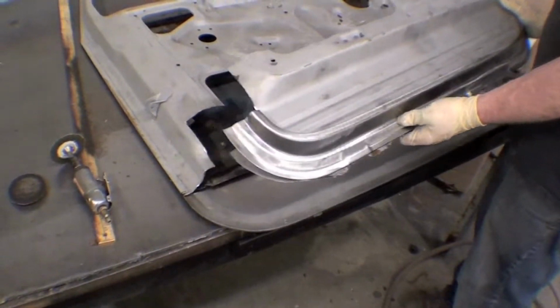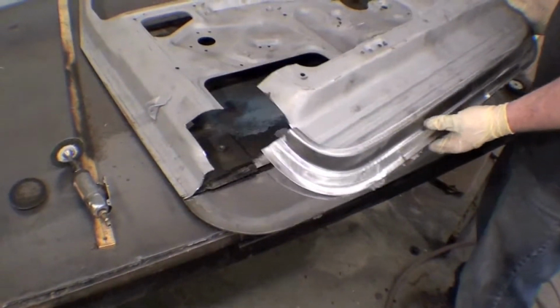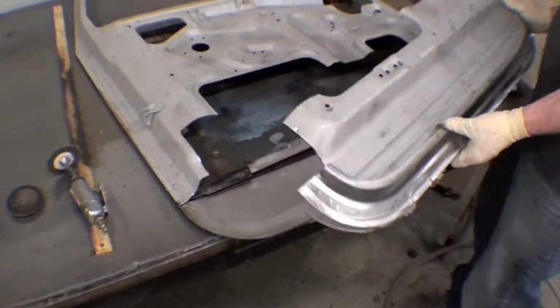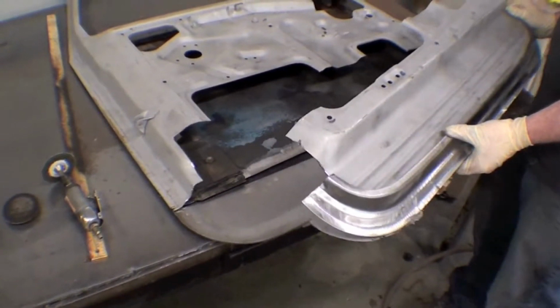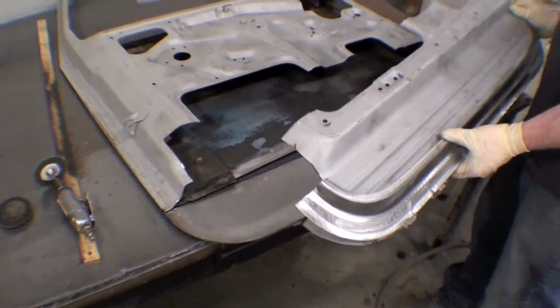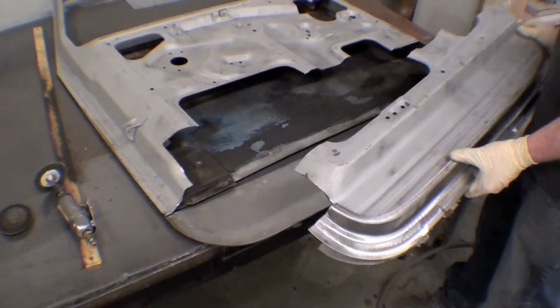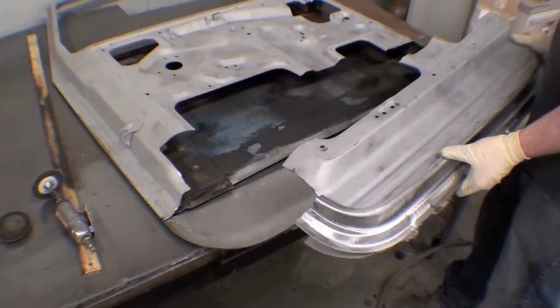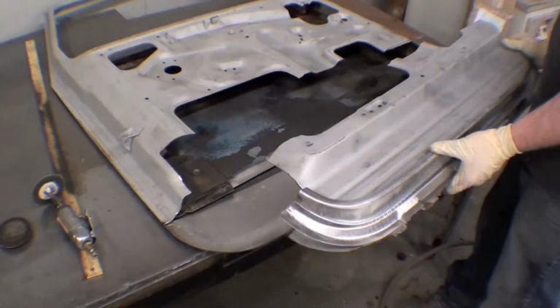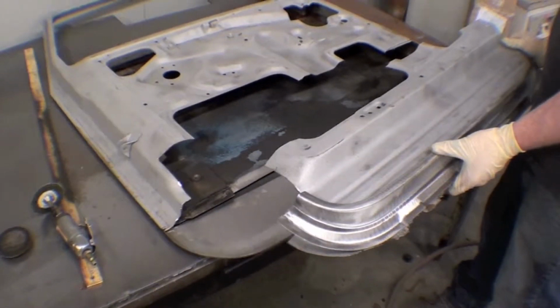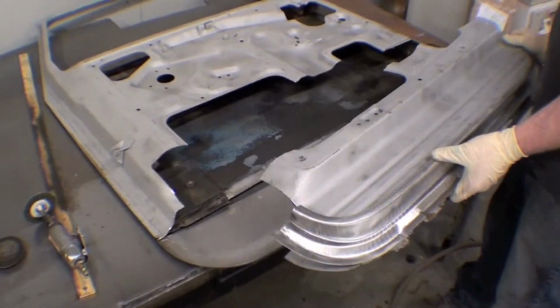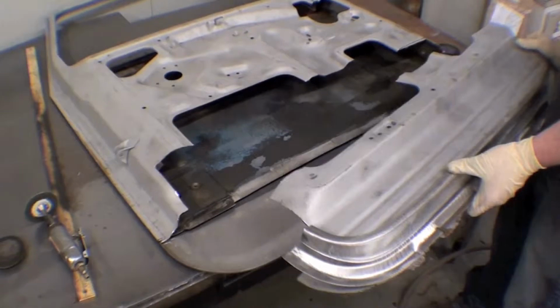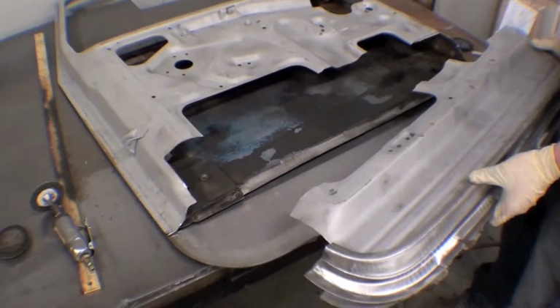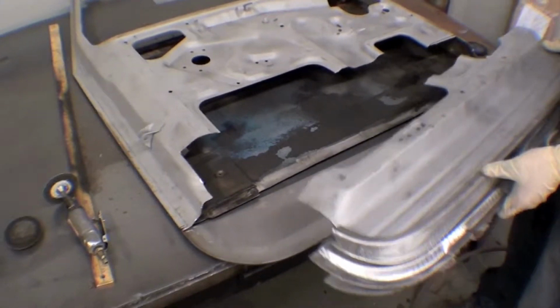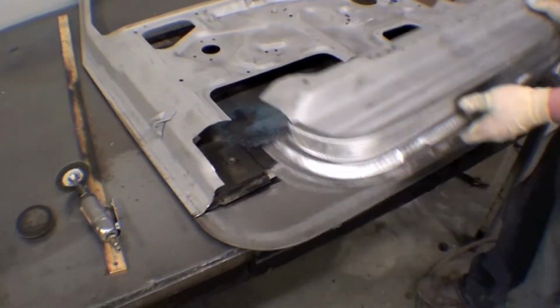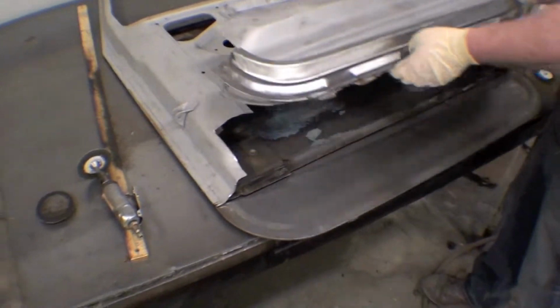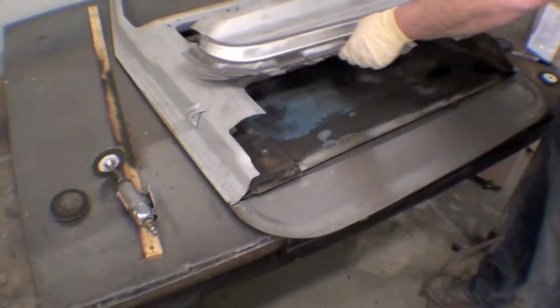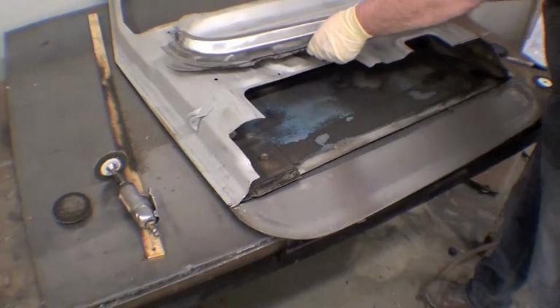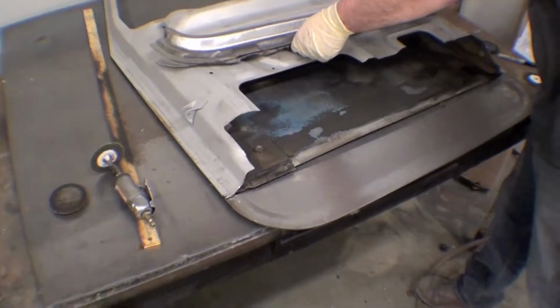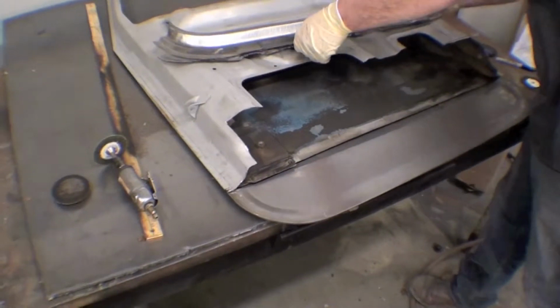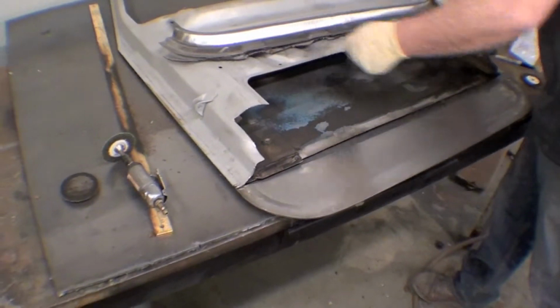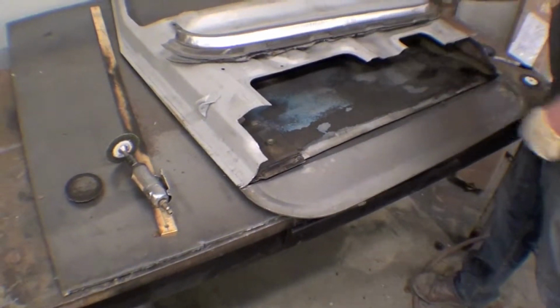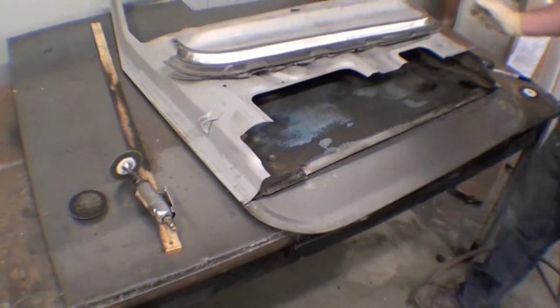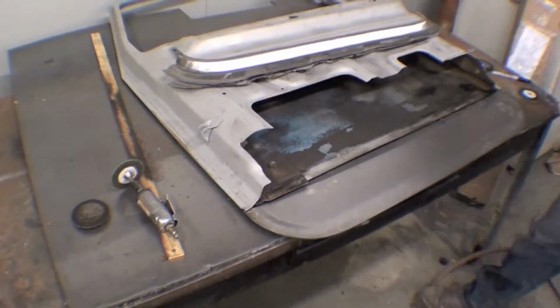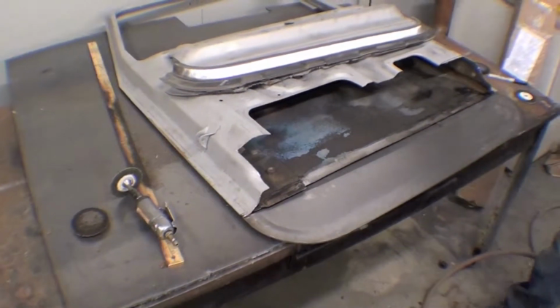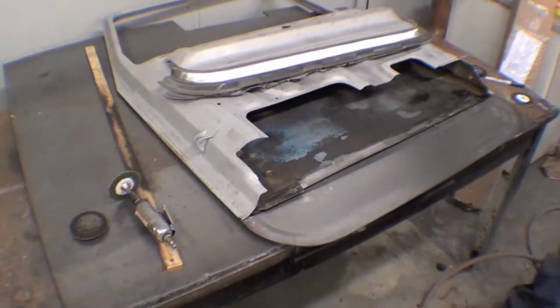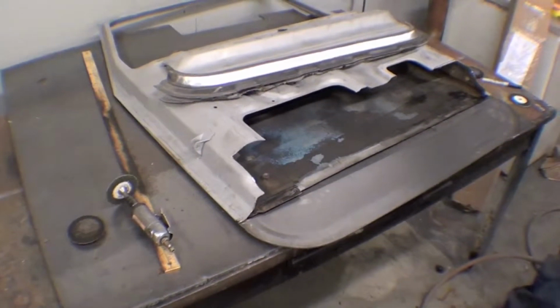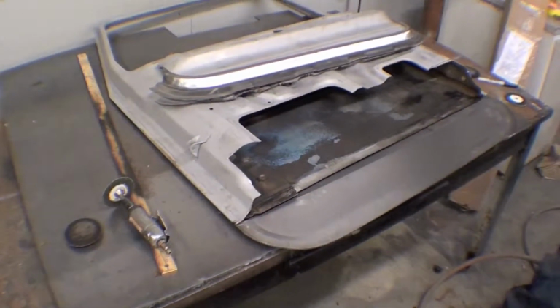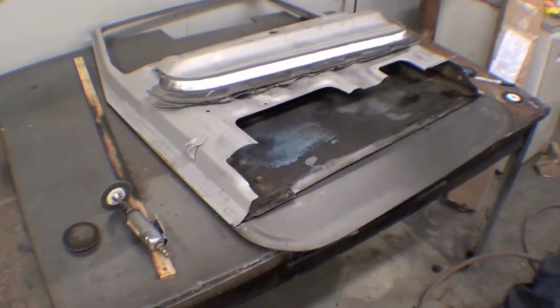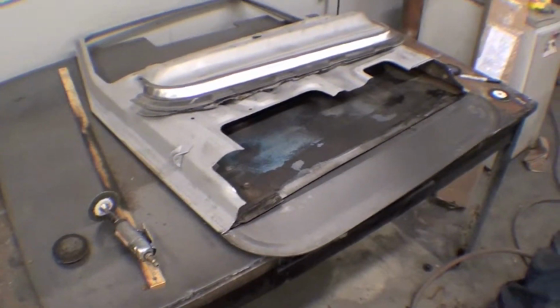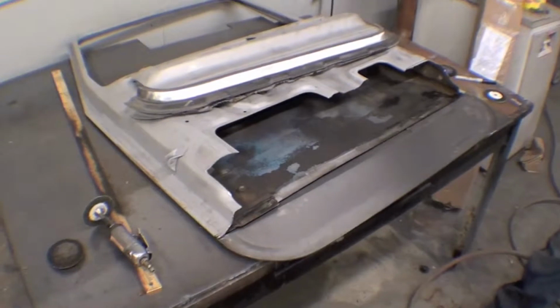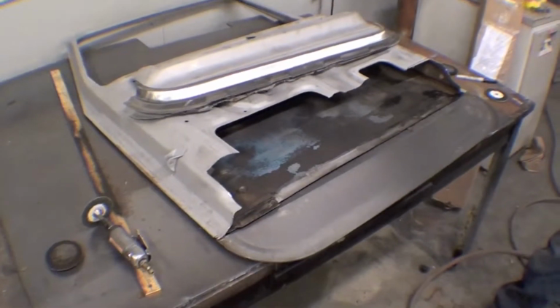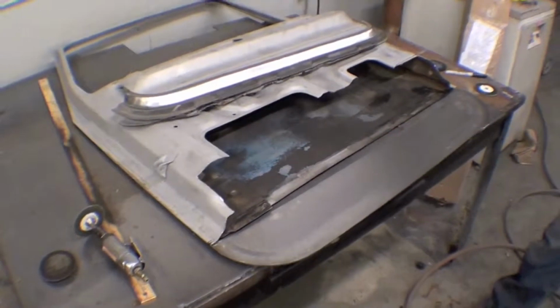All put back together — that's how it goes back together. Those are all the pieces. We'll weld it and sandblast the back side as much as we can, and put it back together. It looks nice.